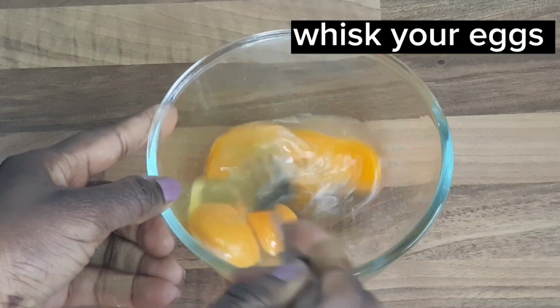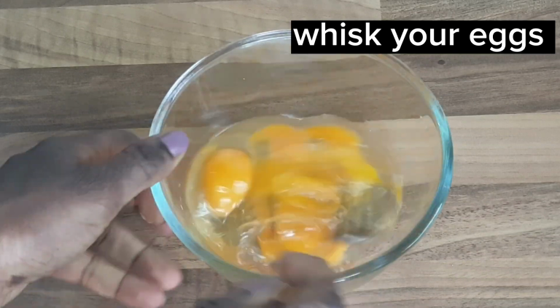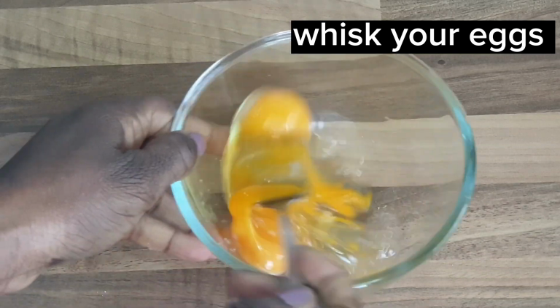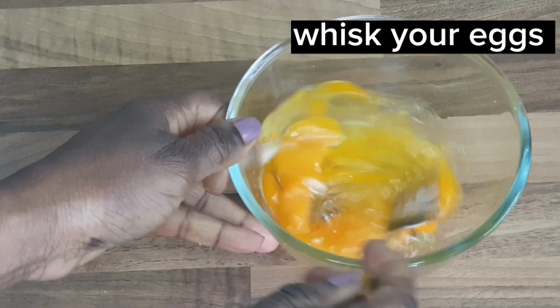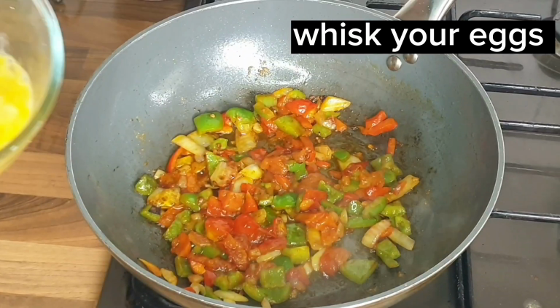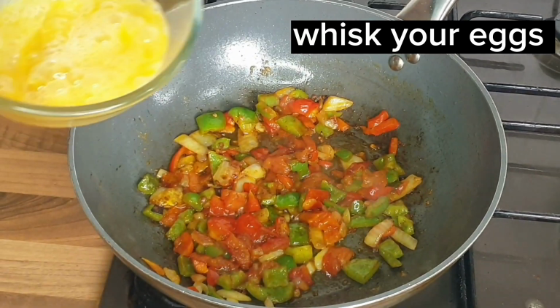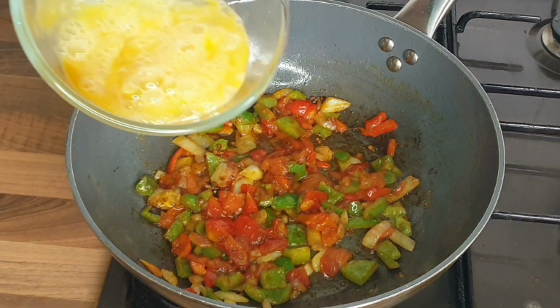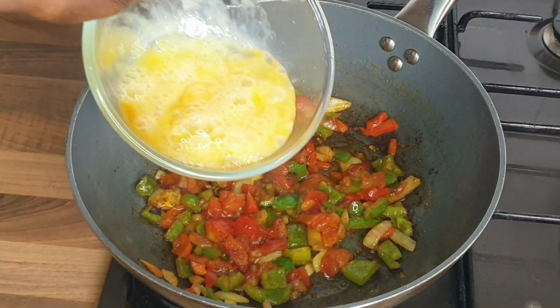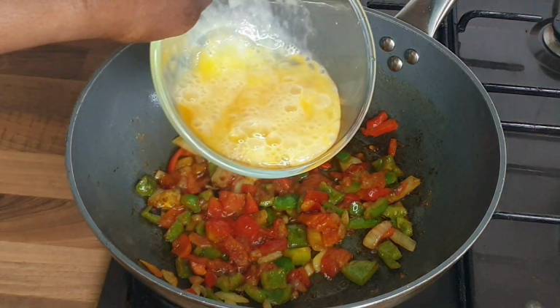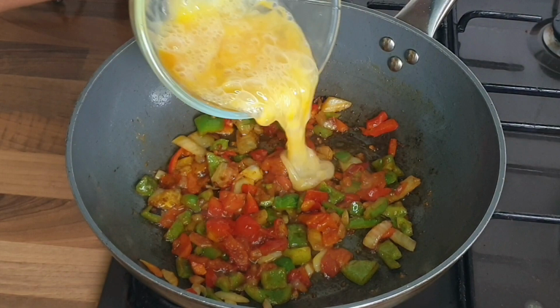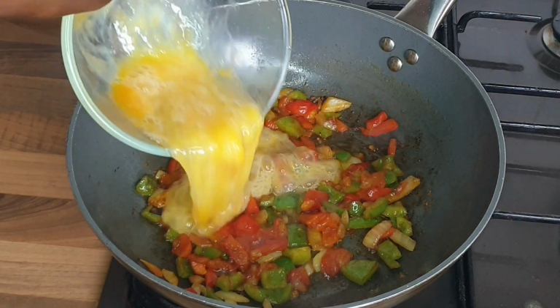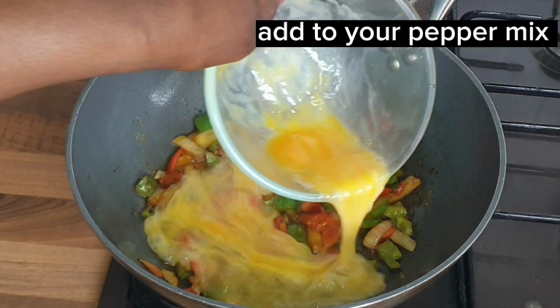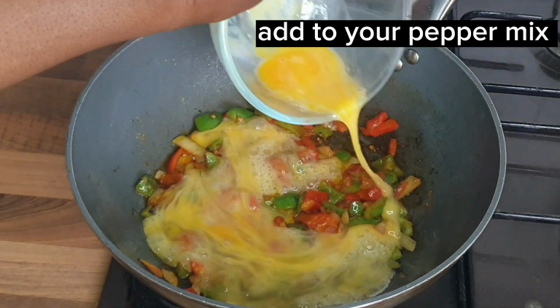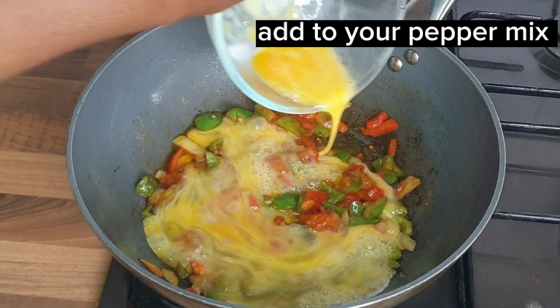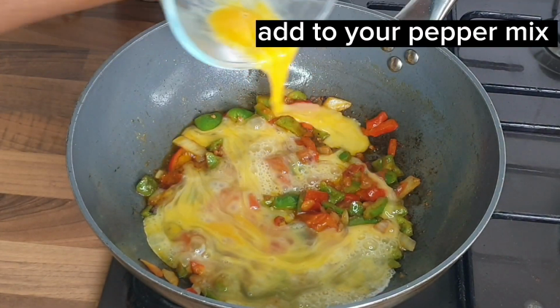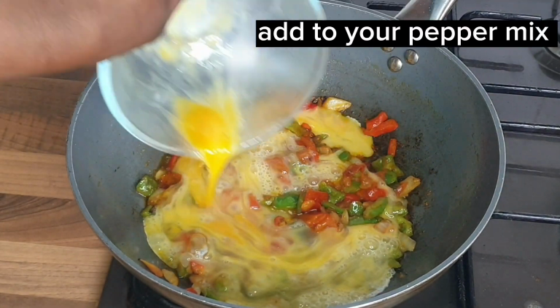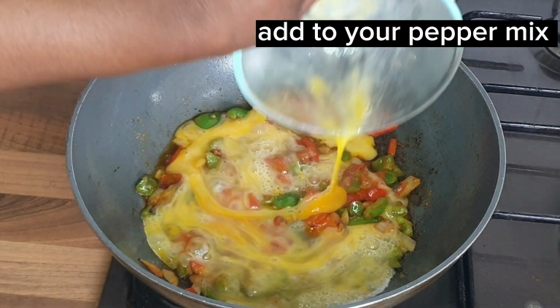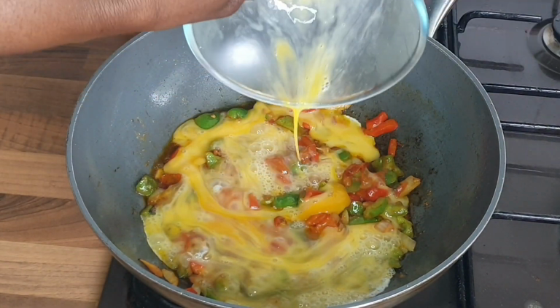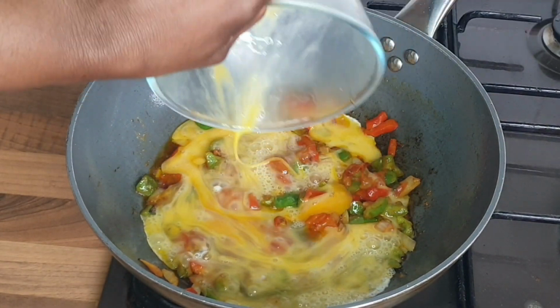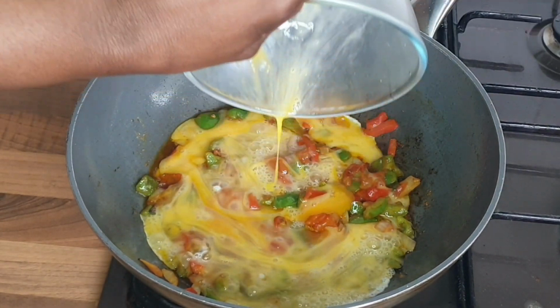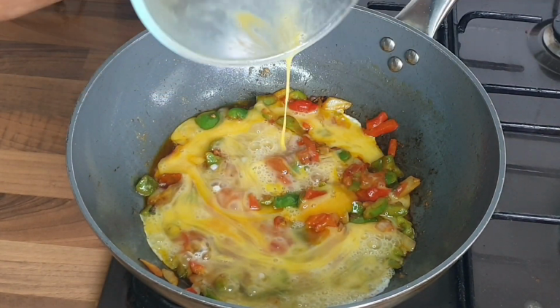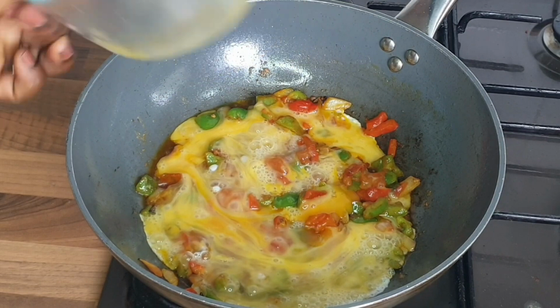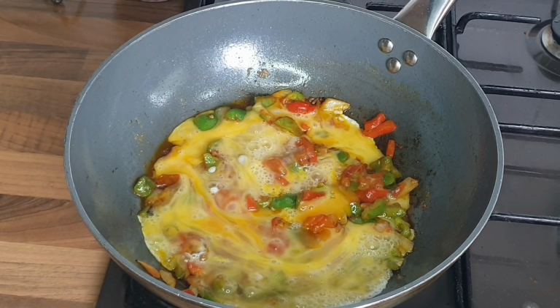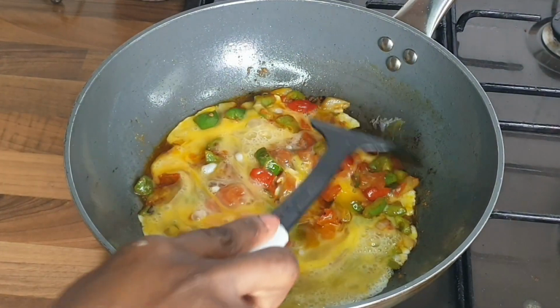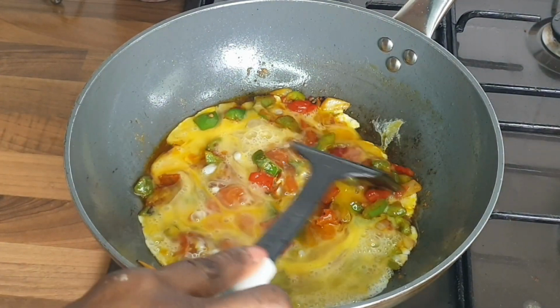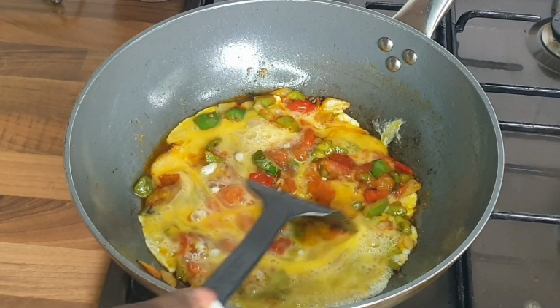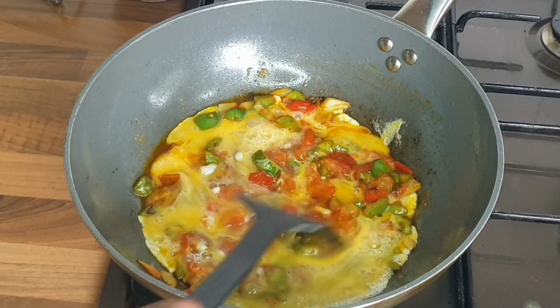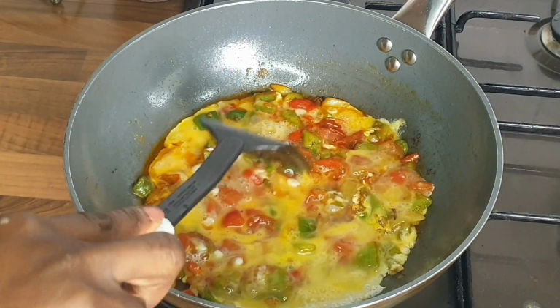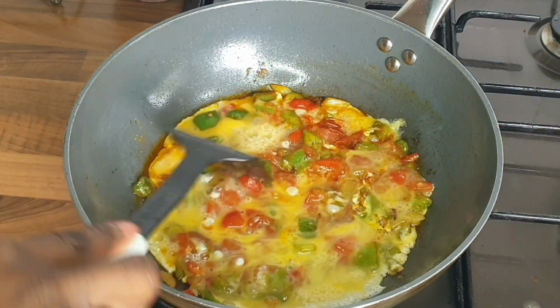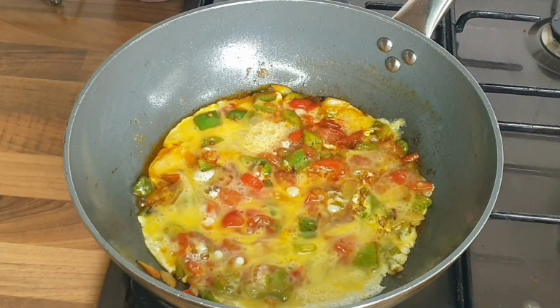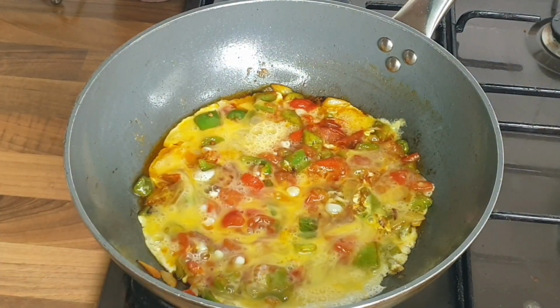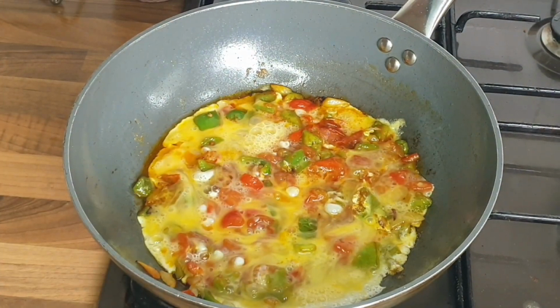Now I'm going to spin my egg. Then add the egg to the pepper mixture. Let it cook for a few minutes. After that guys, stir a little bit.